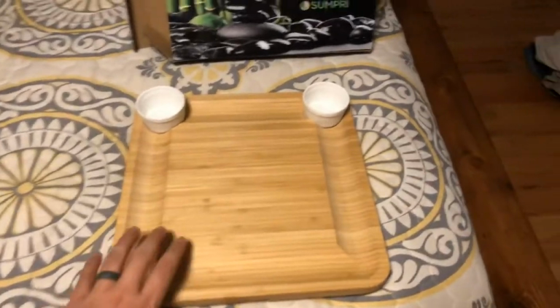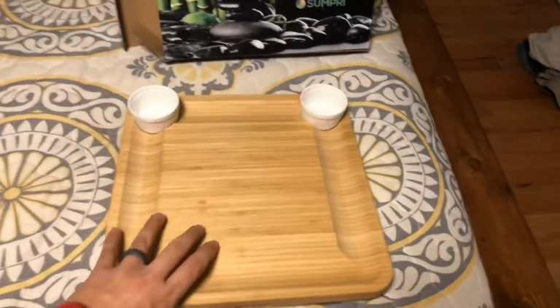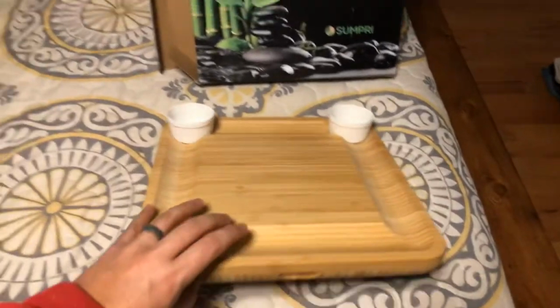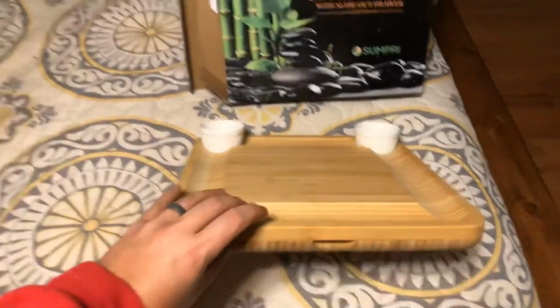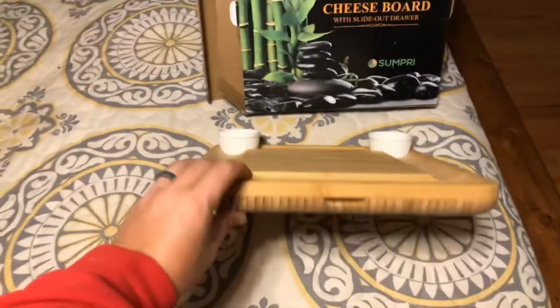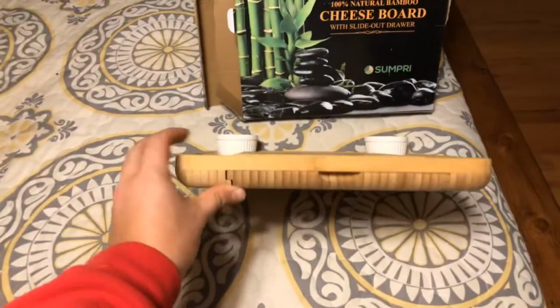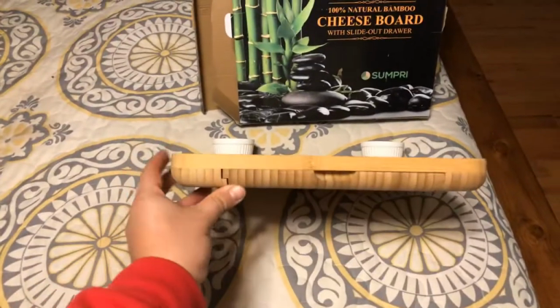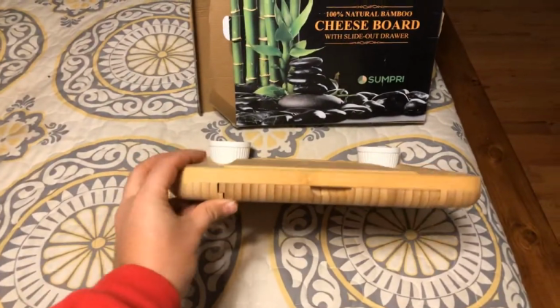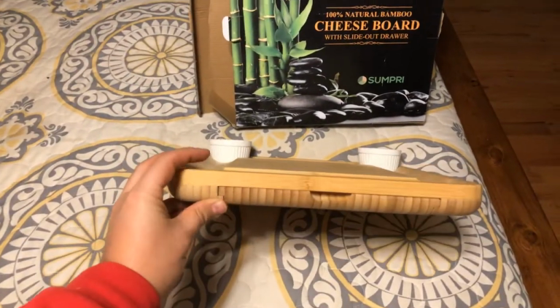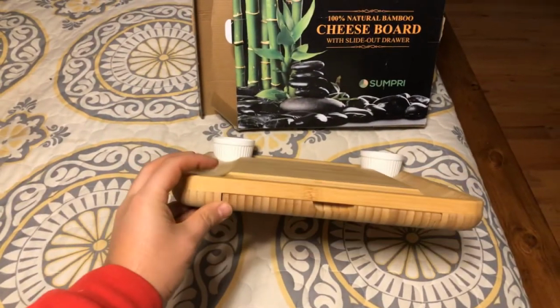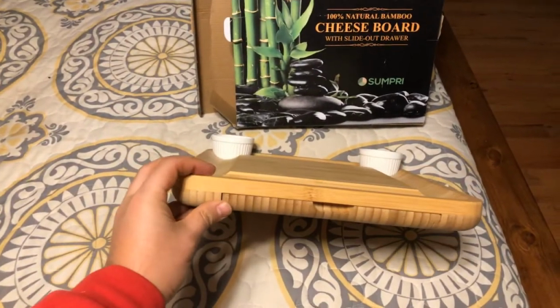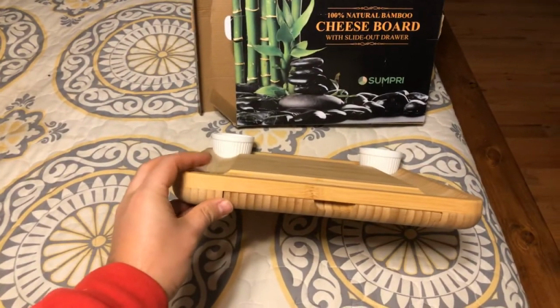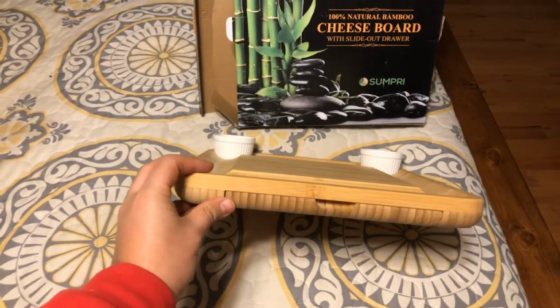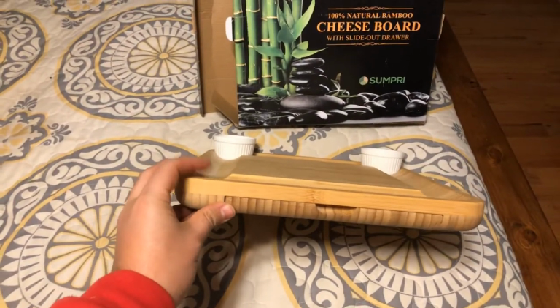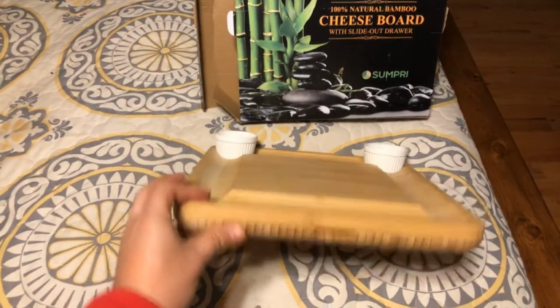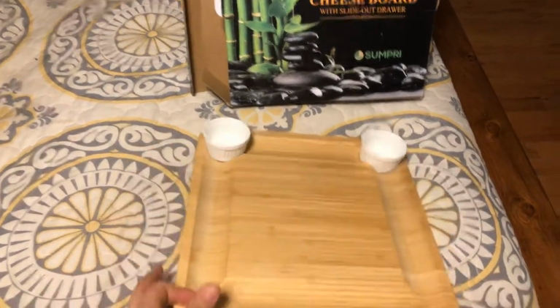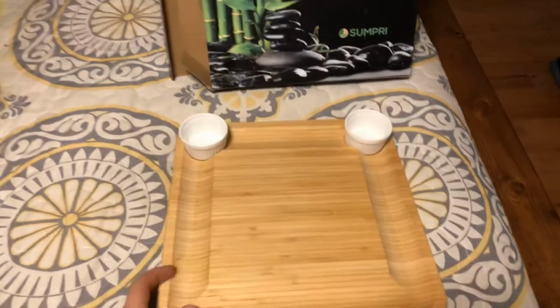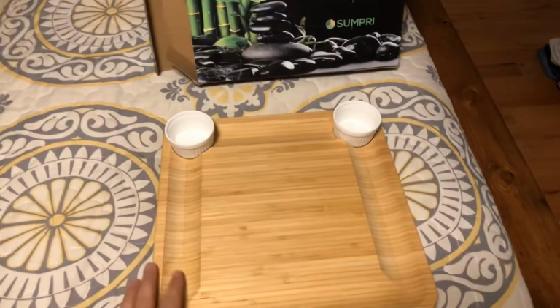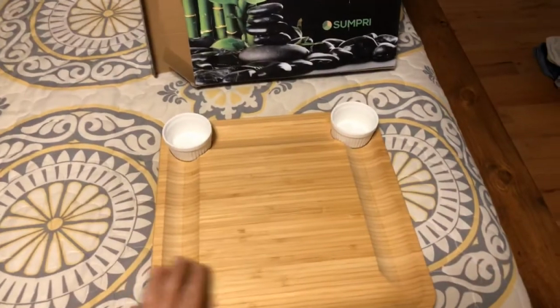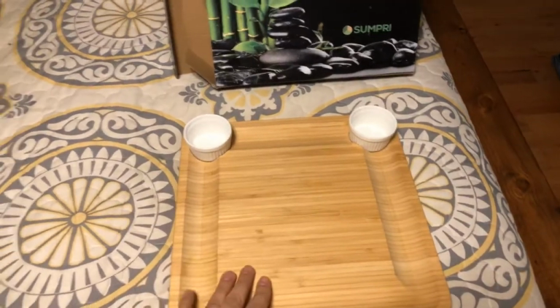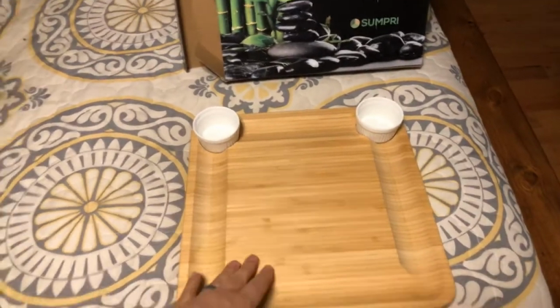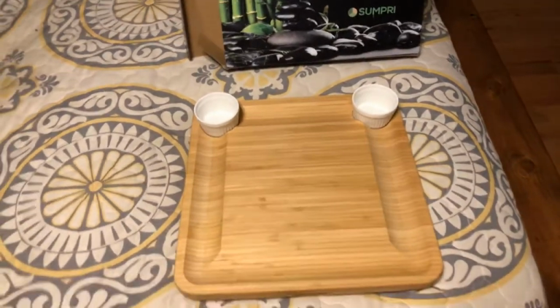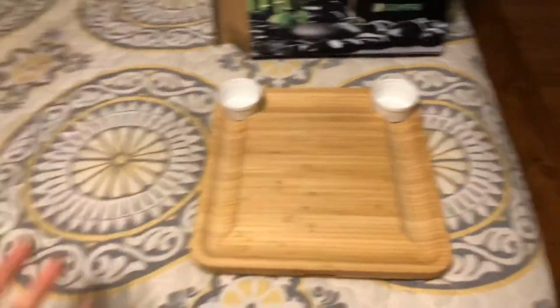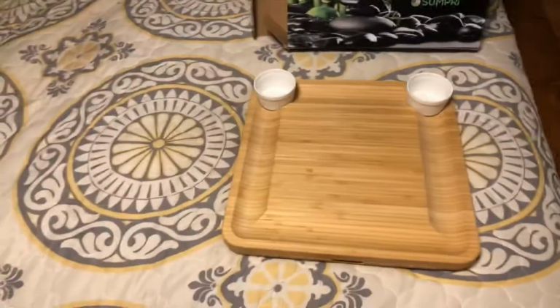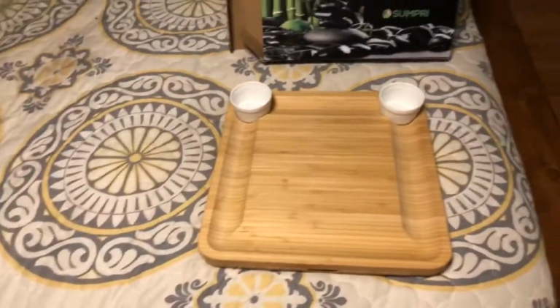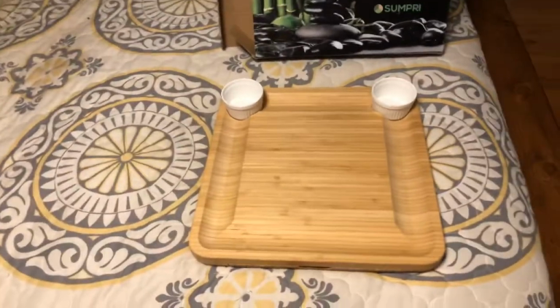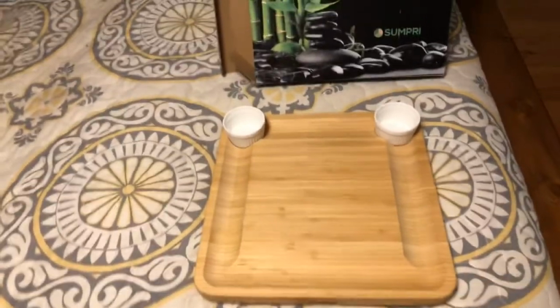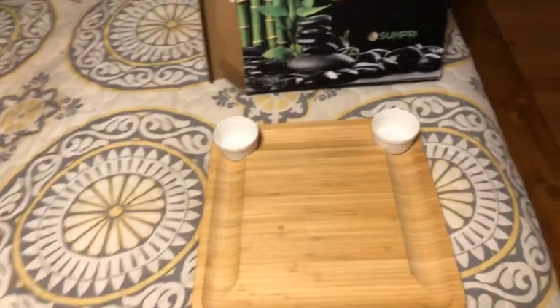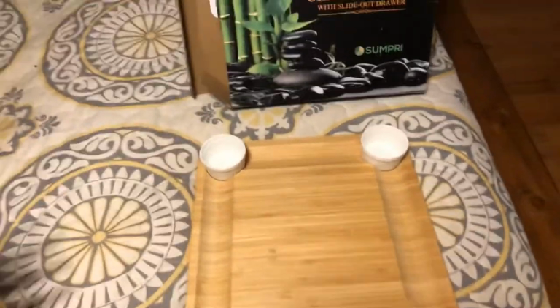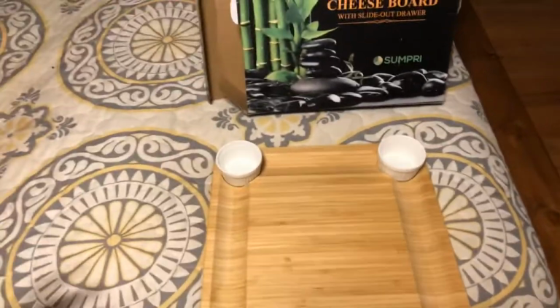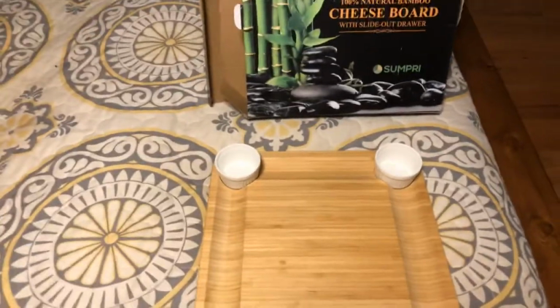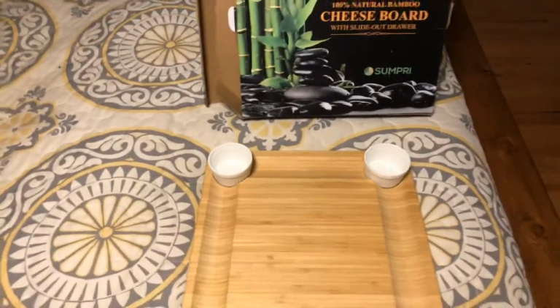There is a good thickness to this actual cutting board. I personally wouldn't use it really as a cutting board, but I would use it as a presentation board.